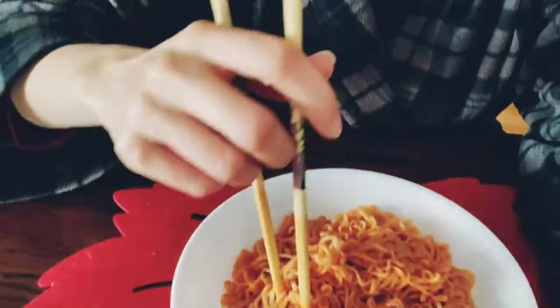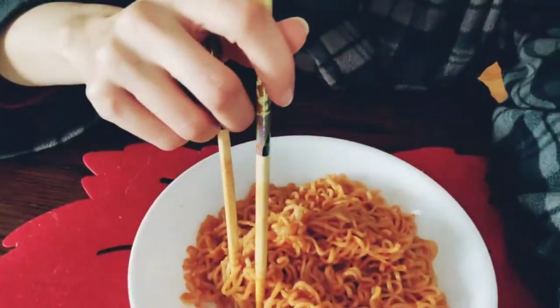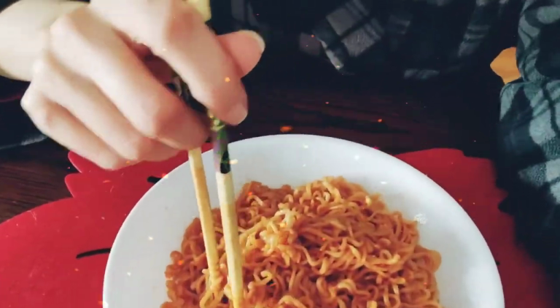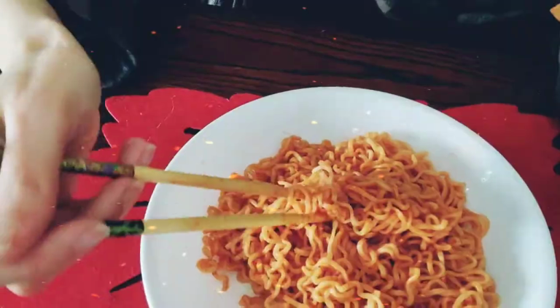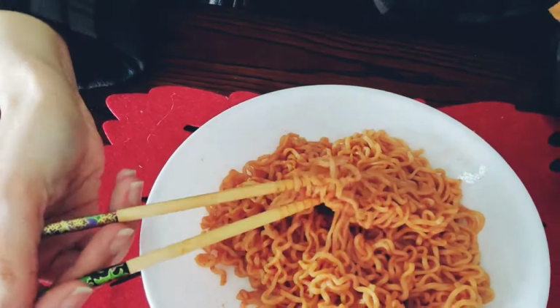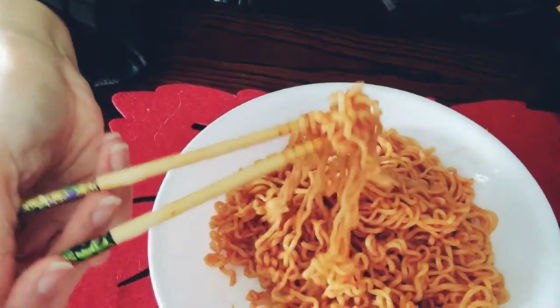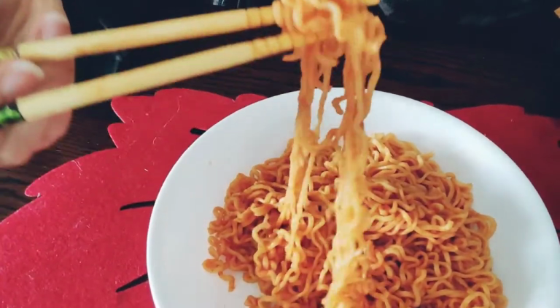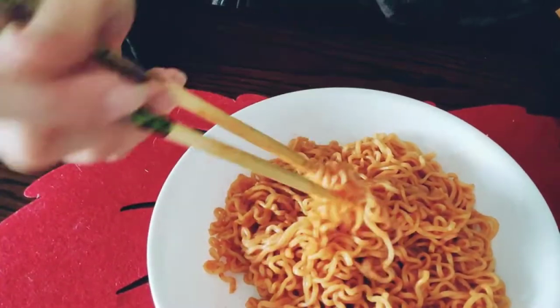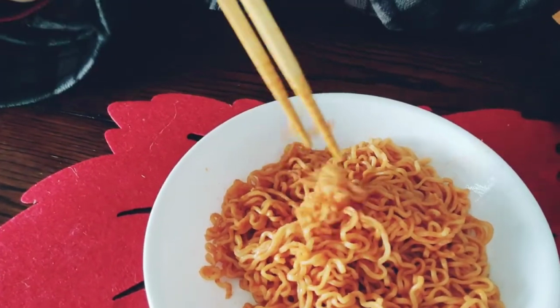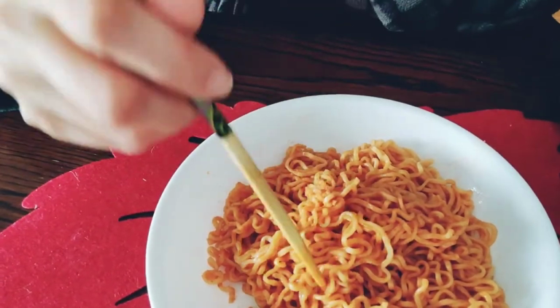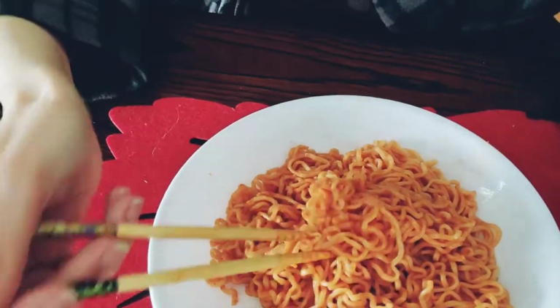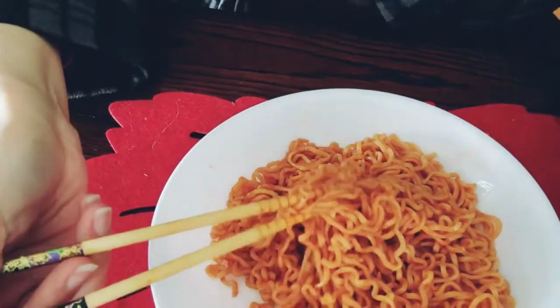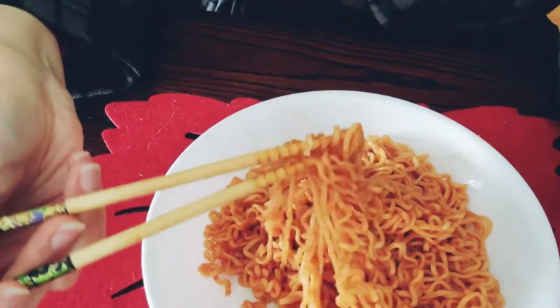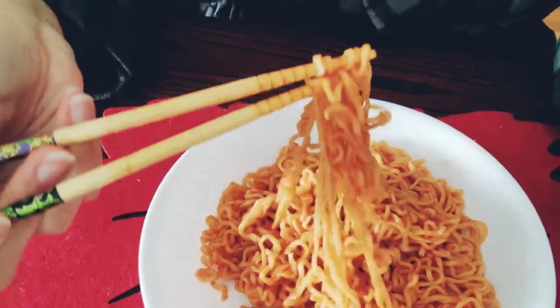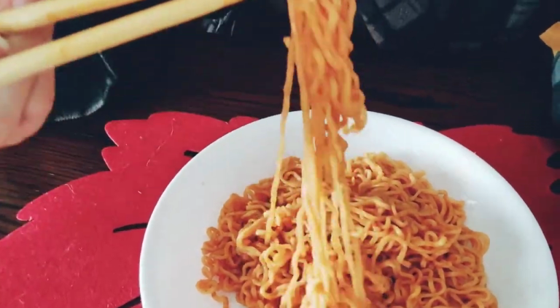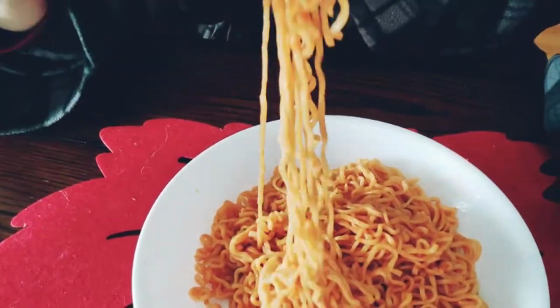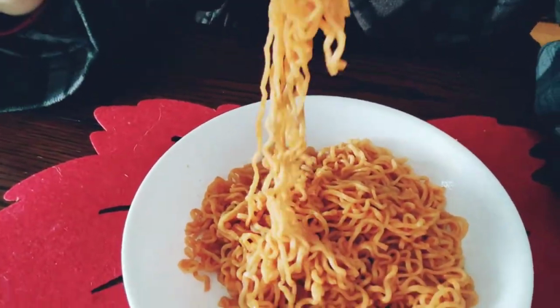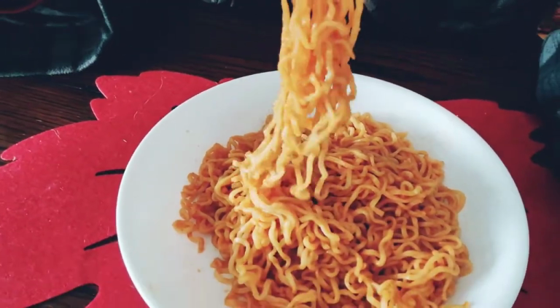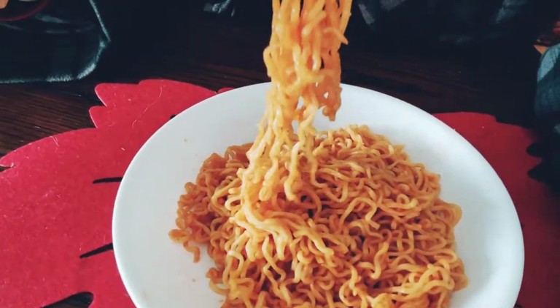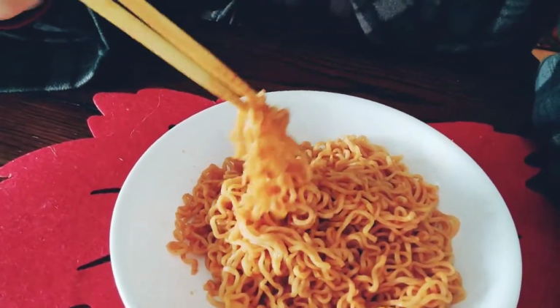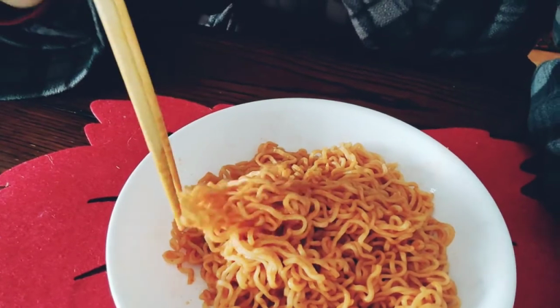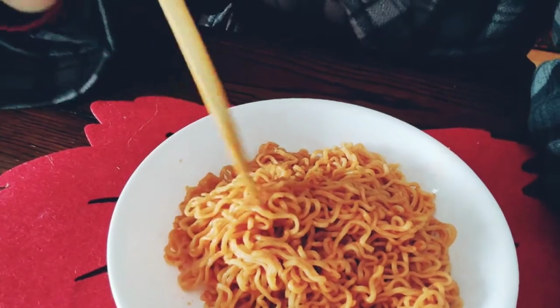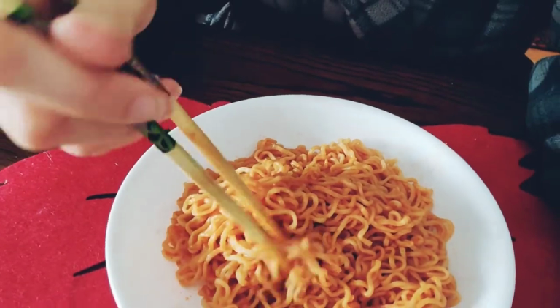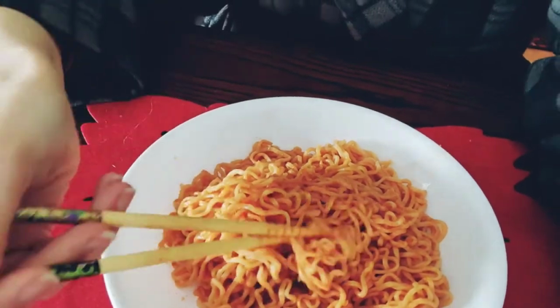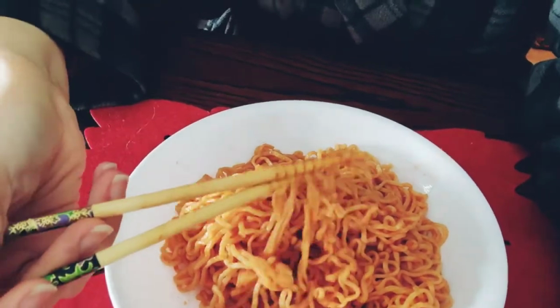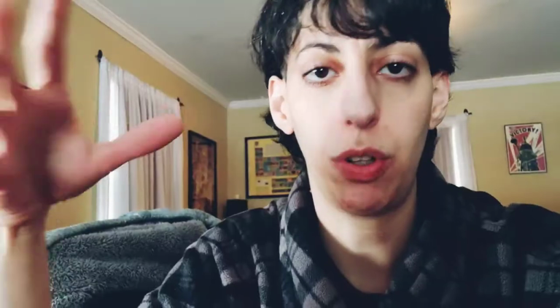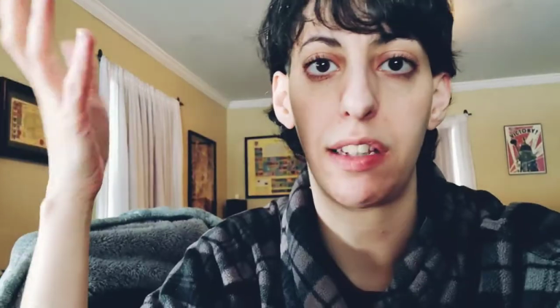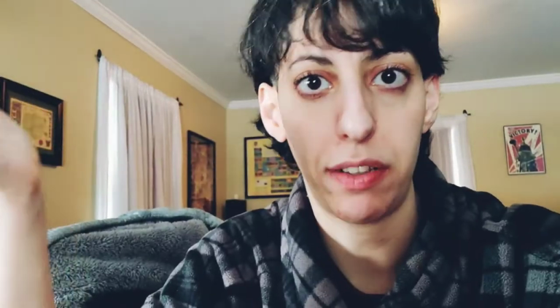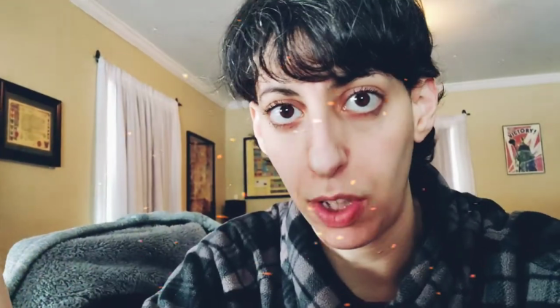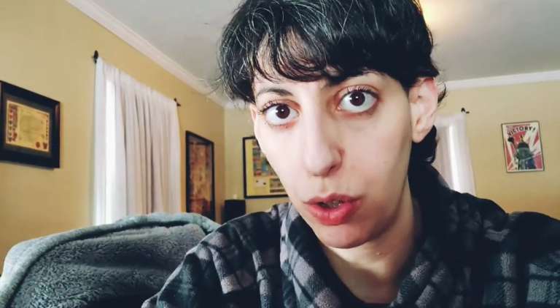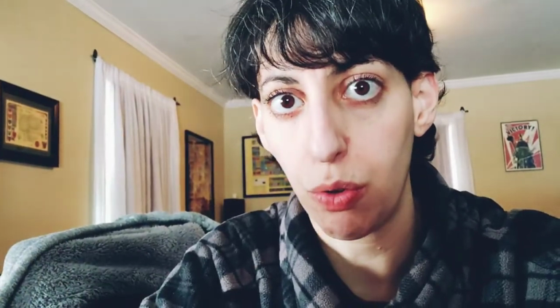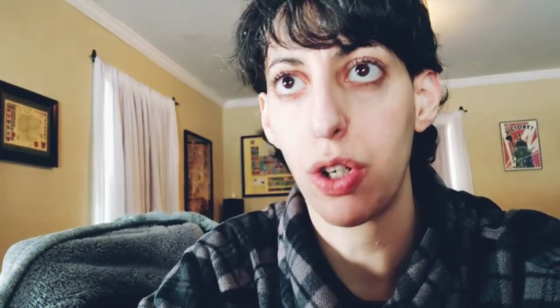And it's a little spicy. It's not as saucy — like I've made it saucier than this, but this time I didn't because I just eyeball it. But the flavor otherwise is really nice. If you don't like things spicy, you might not want to use sriracha.